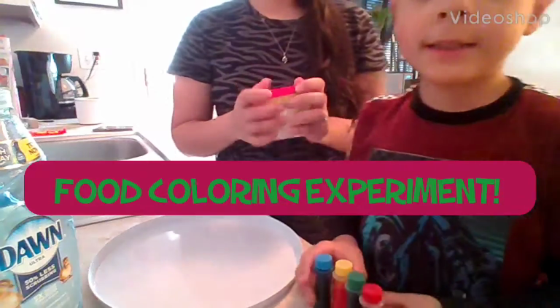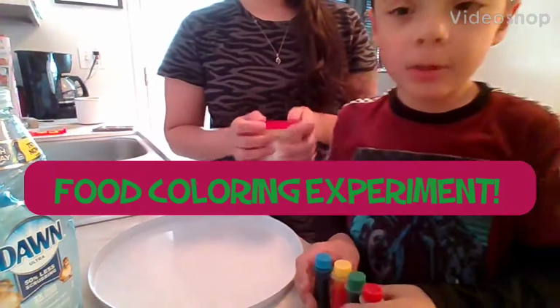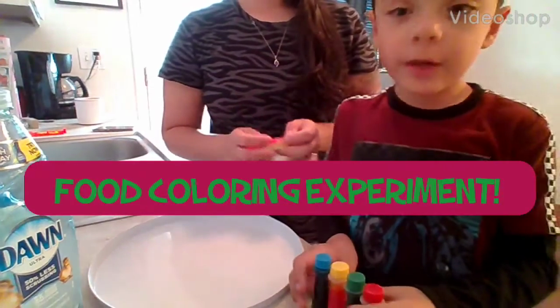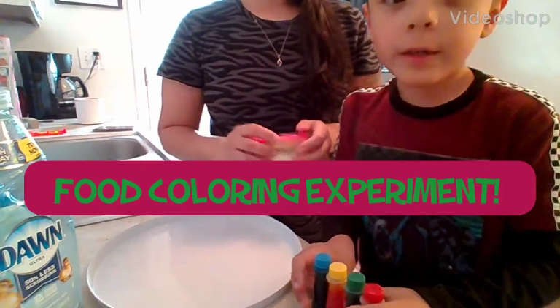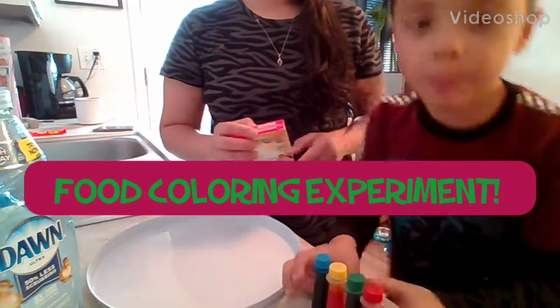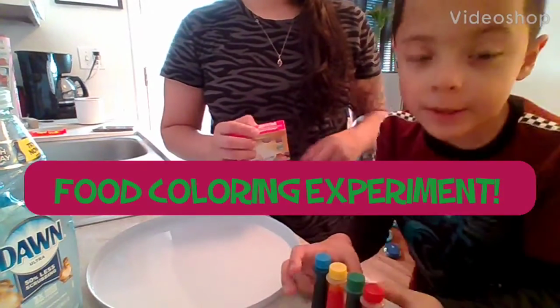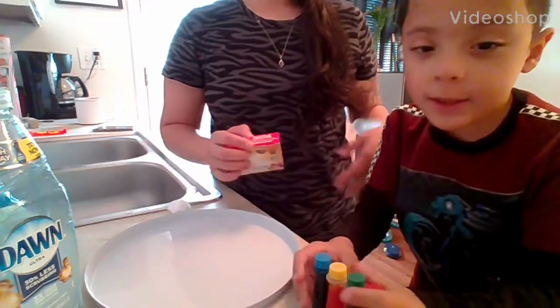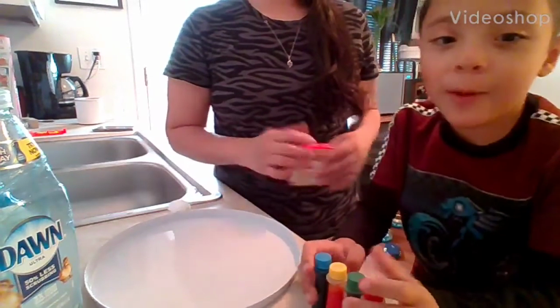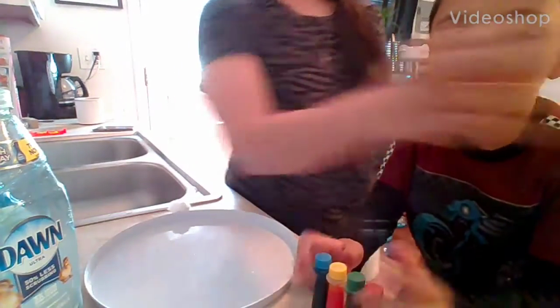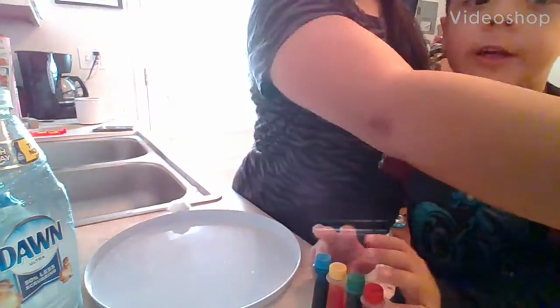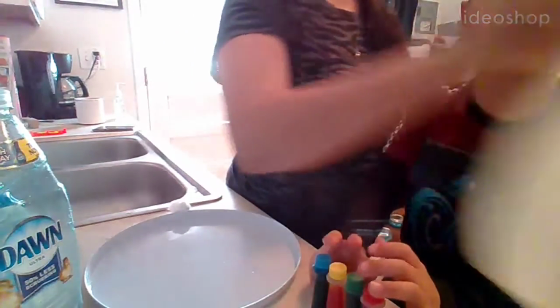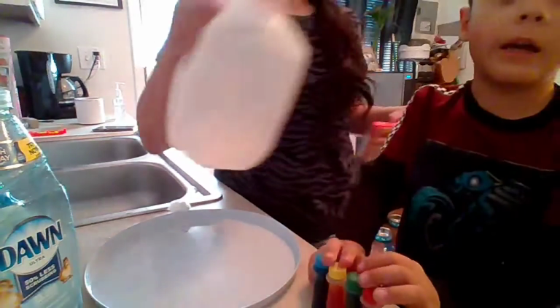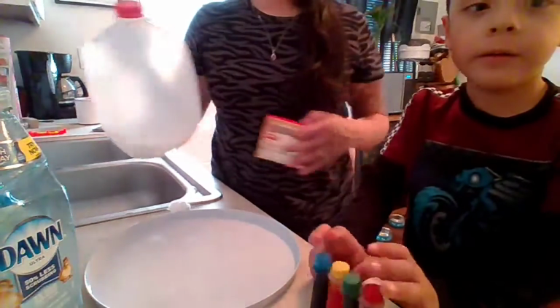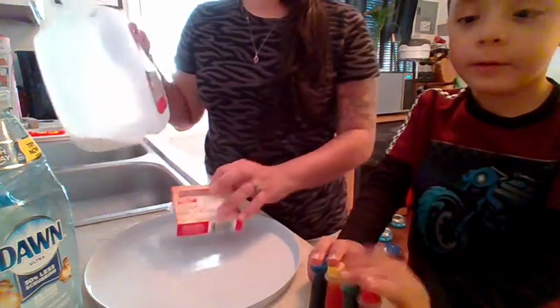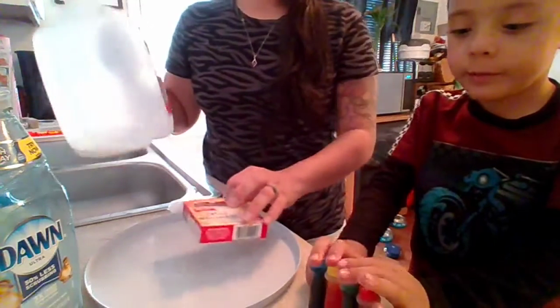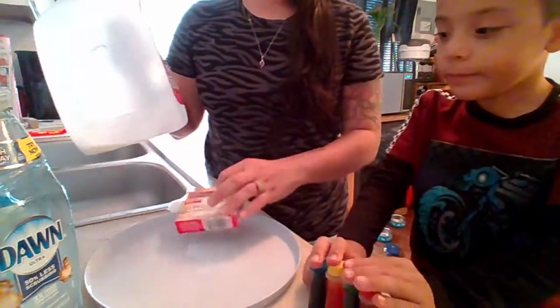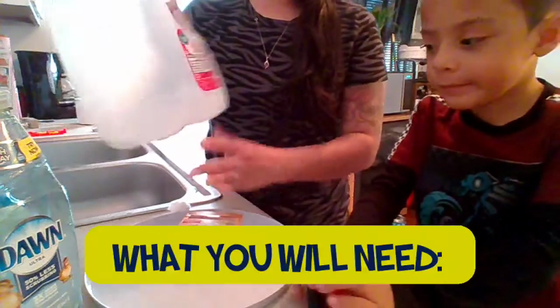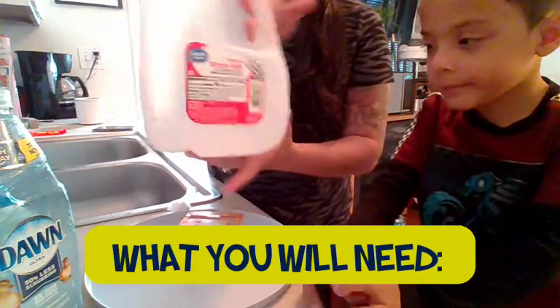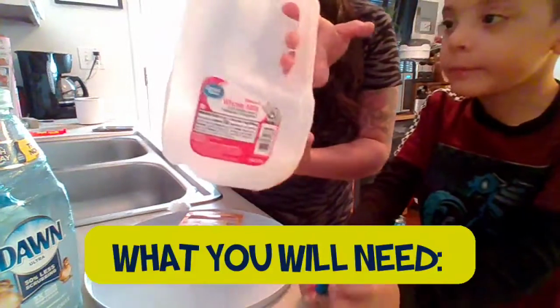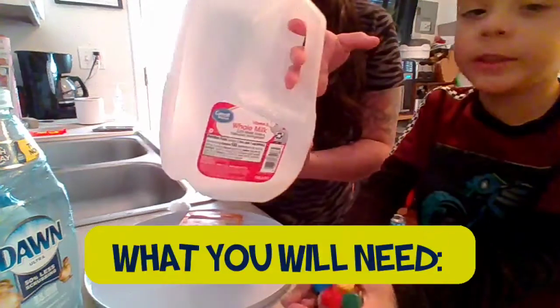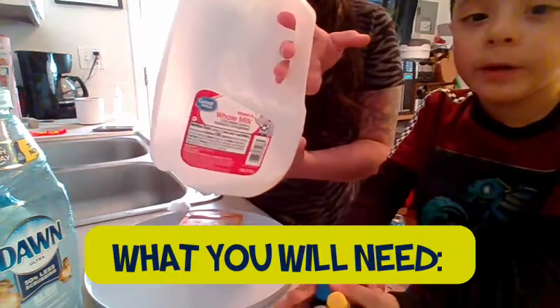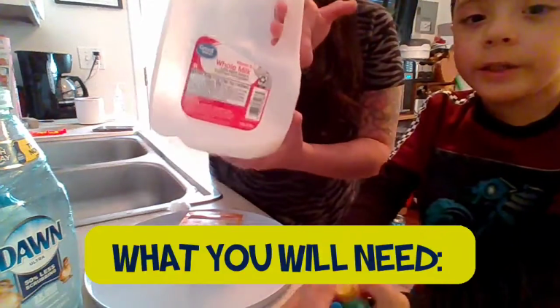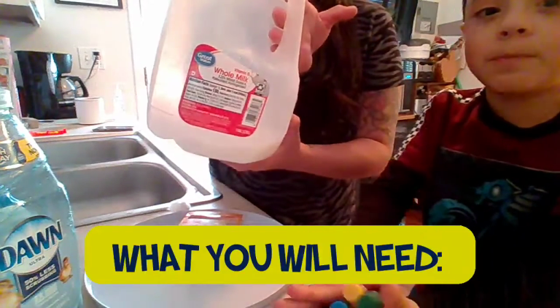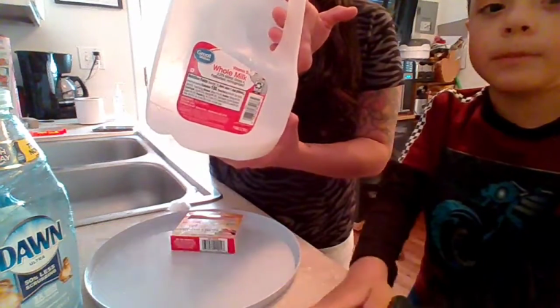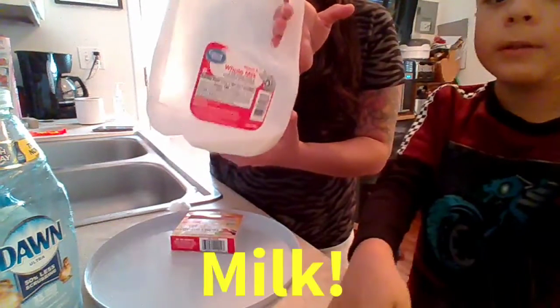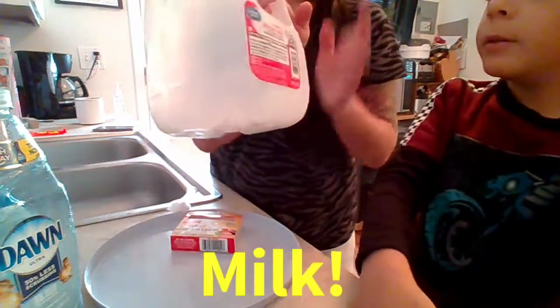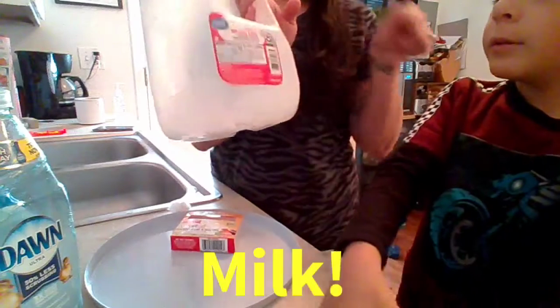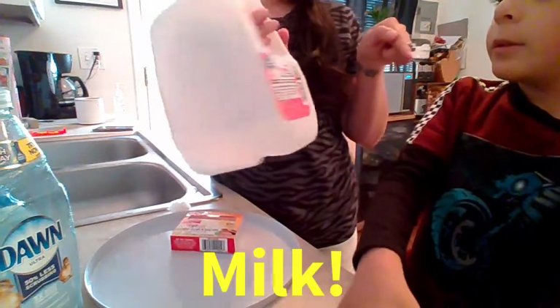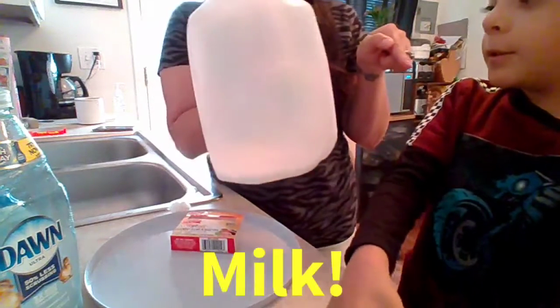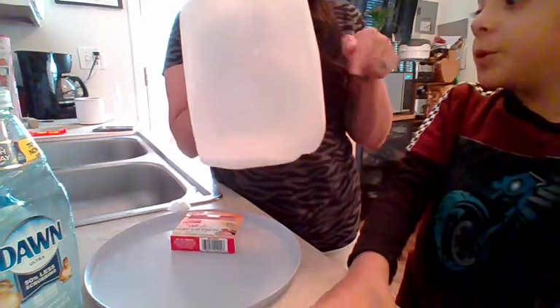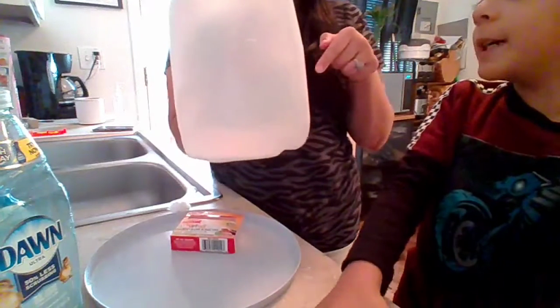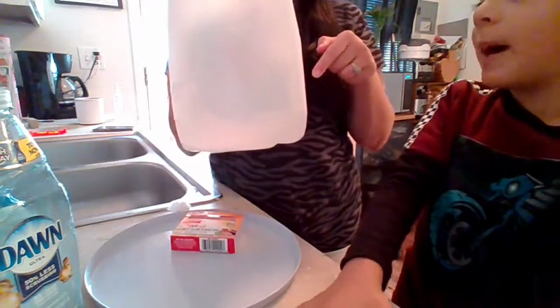You're doing a surprise experiment for me today. So the things that we will need: milk — make sure you check with your adult — it is supposed to be expired.